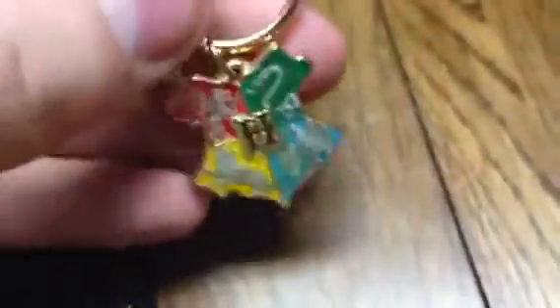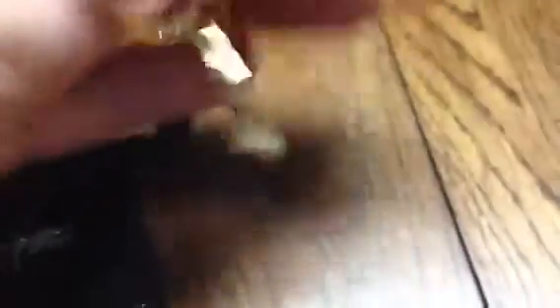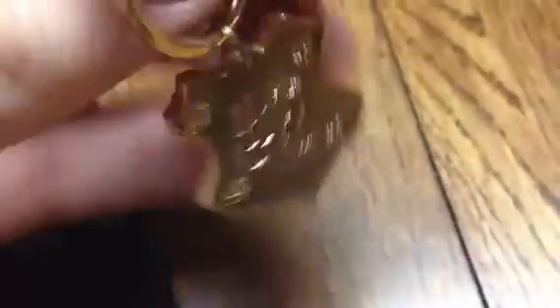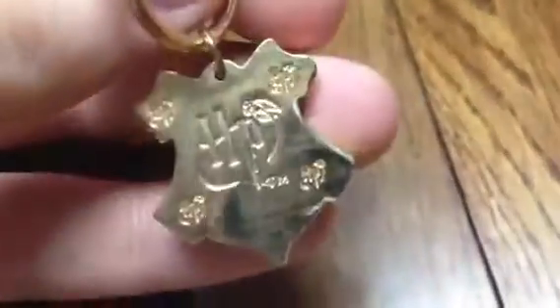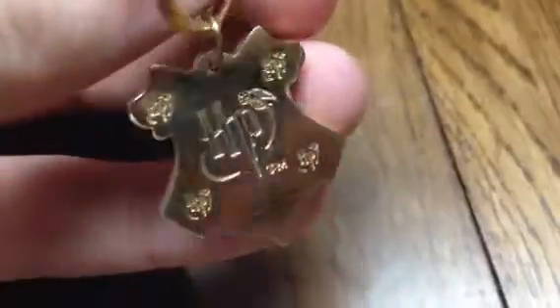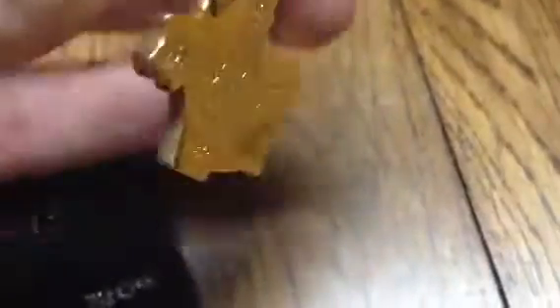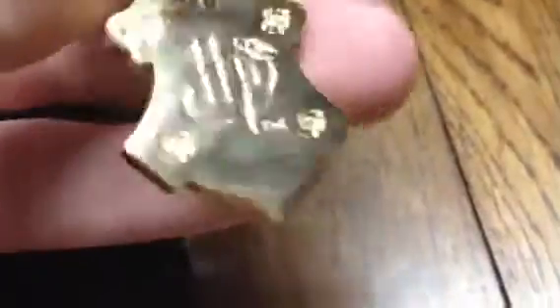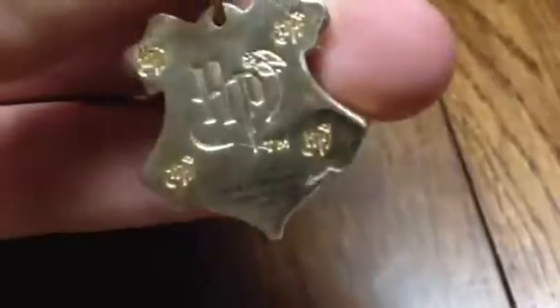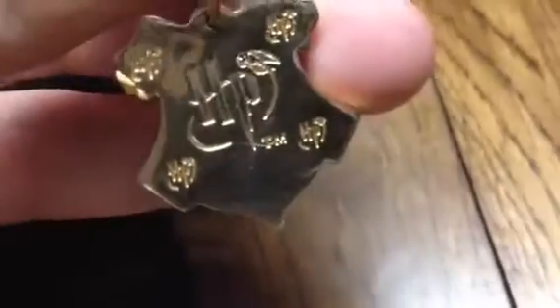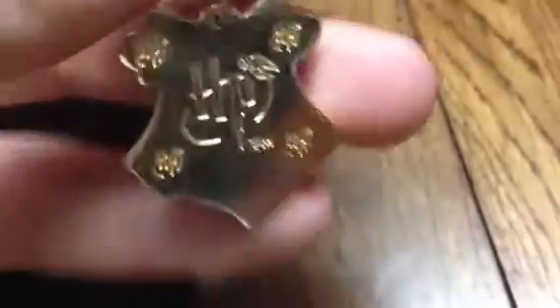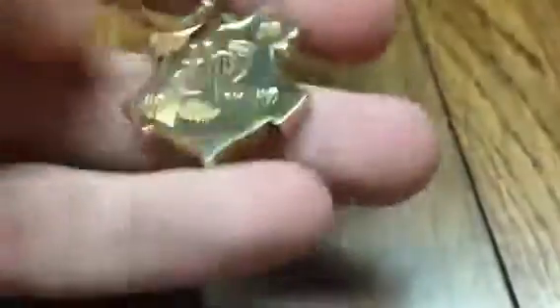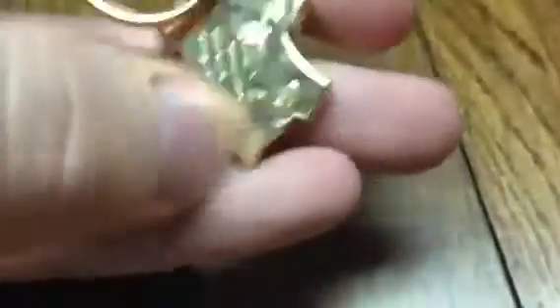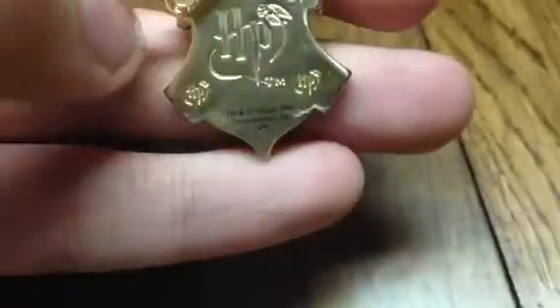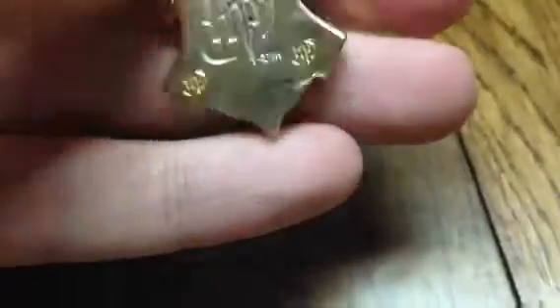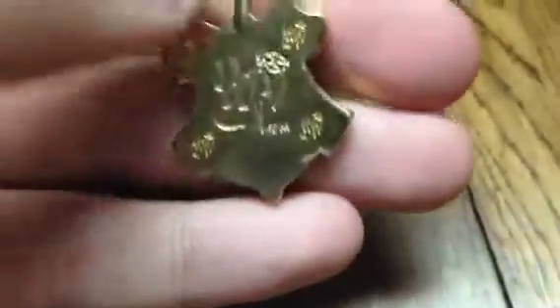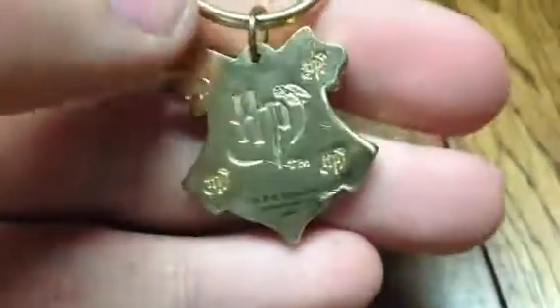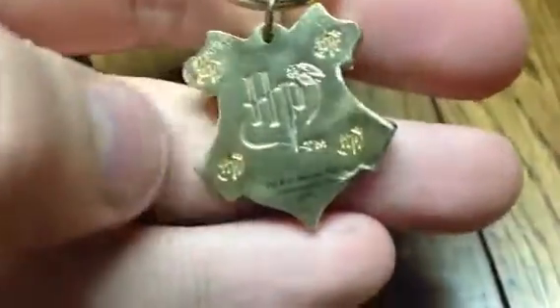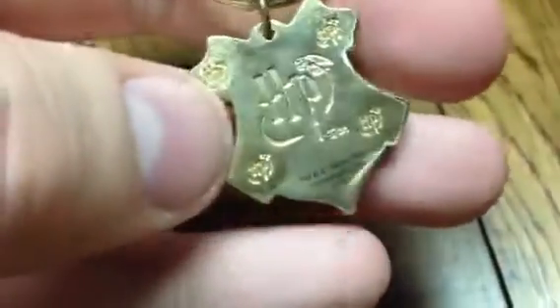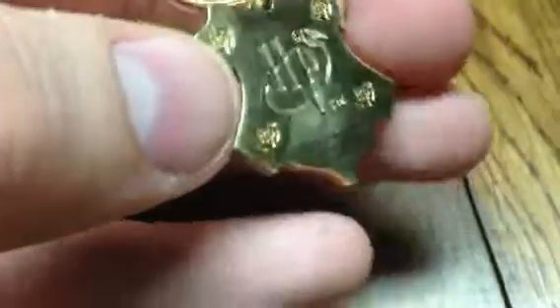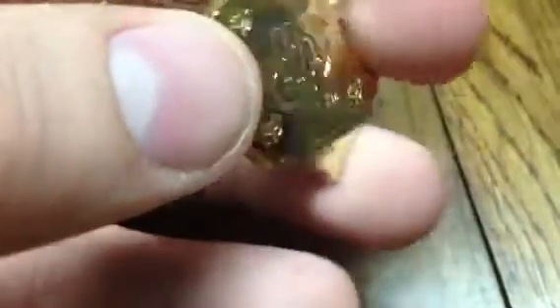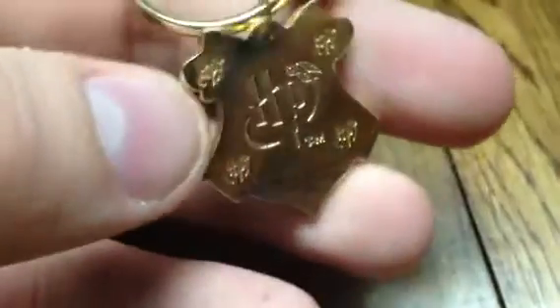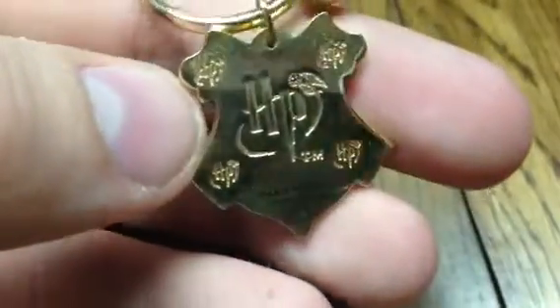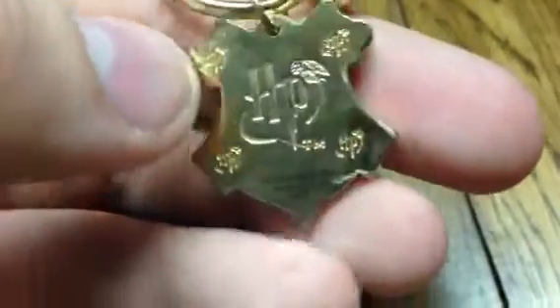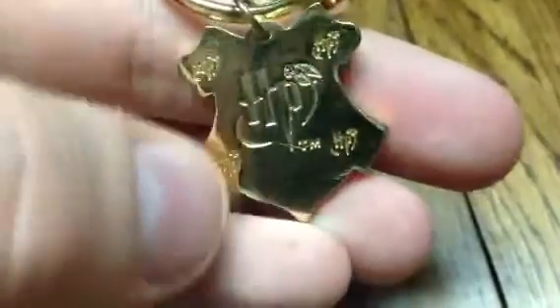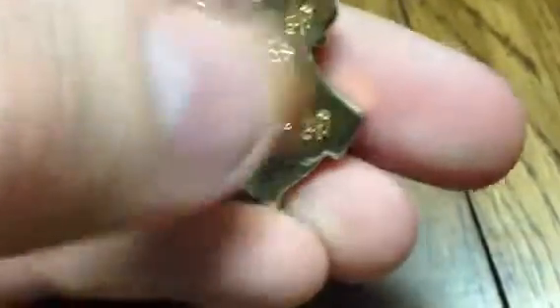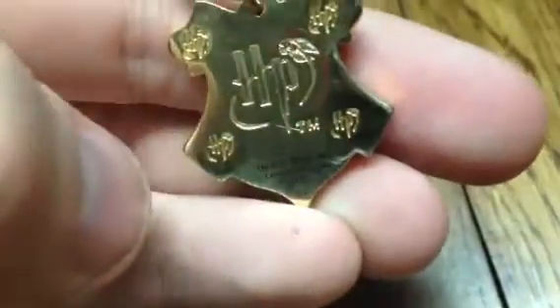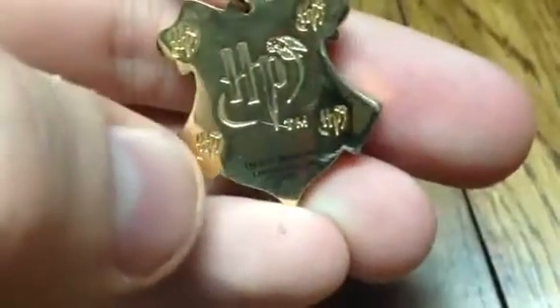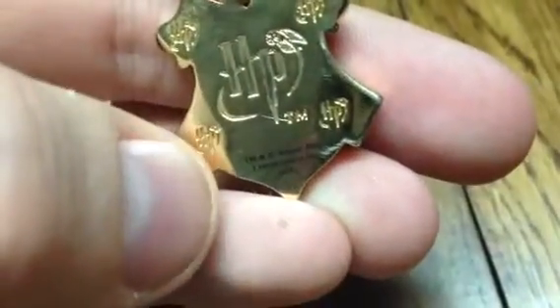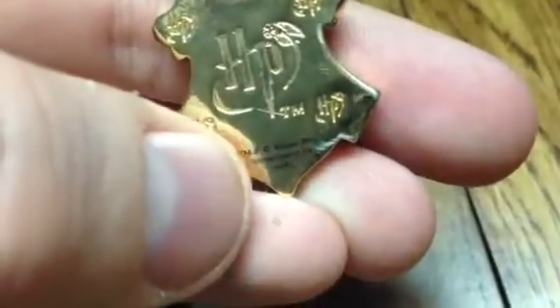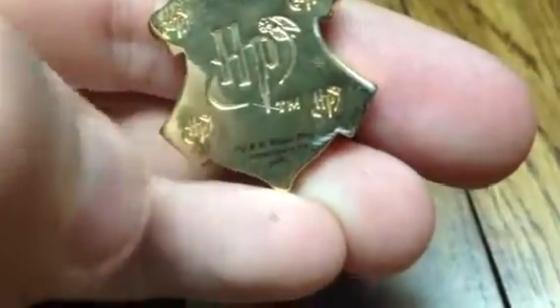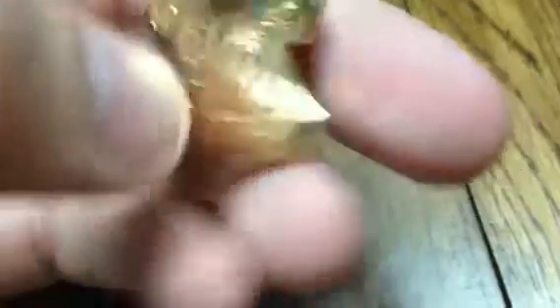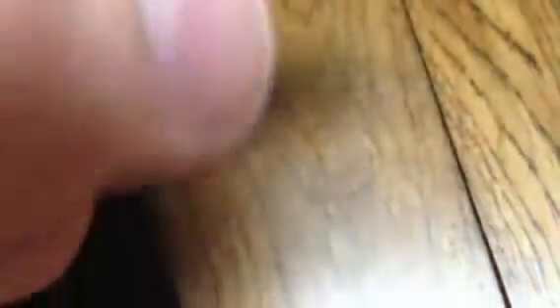It is coated in 24 karat gold. The back has the HP logo — four tiny HP logos — and the trademark at the bottom.